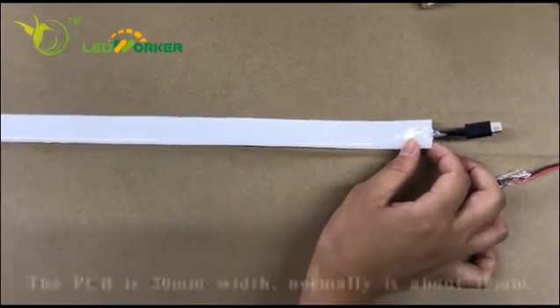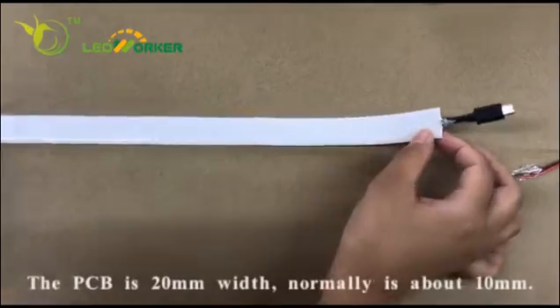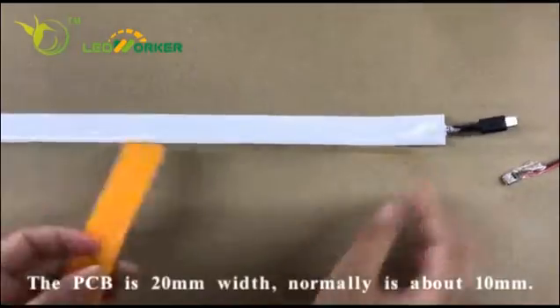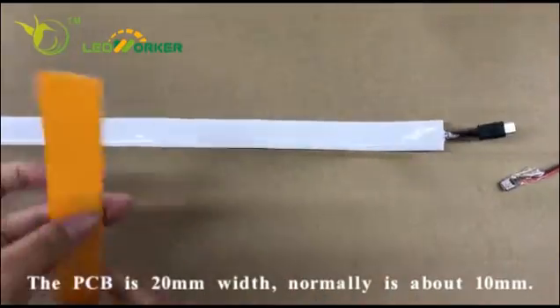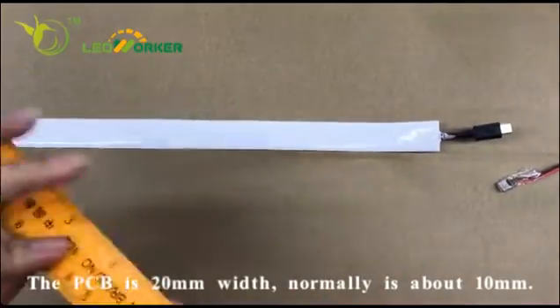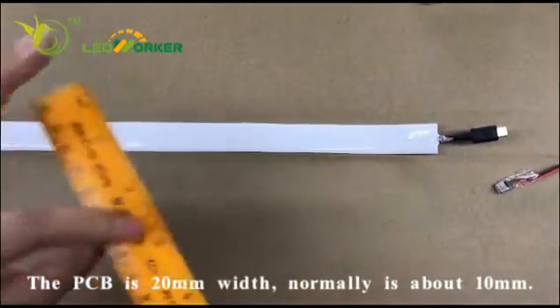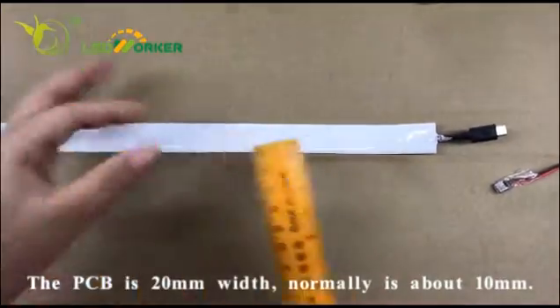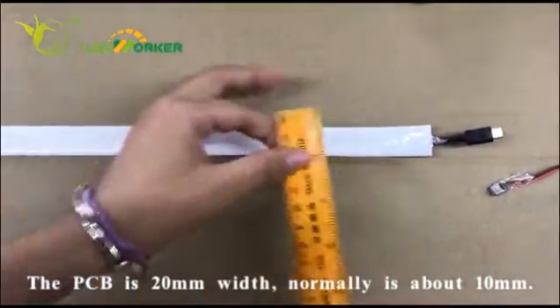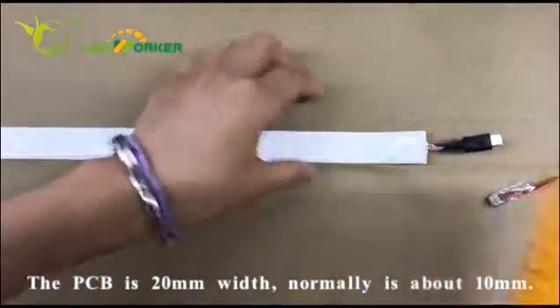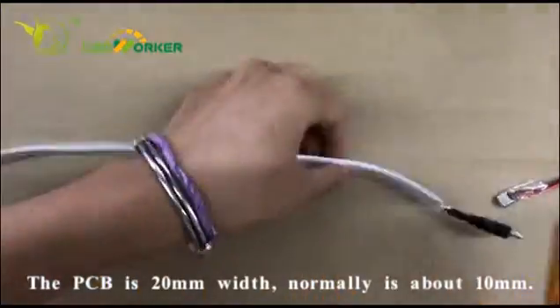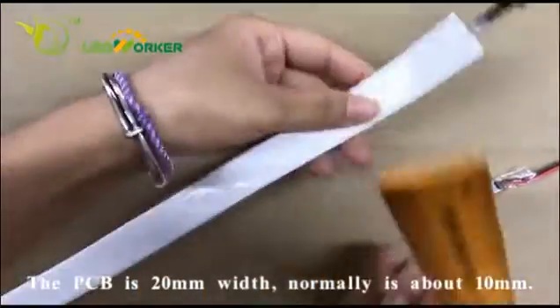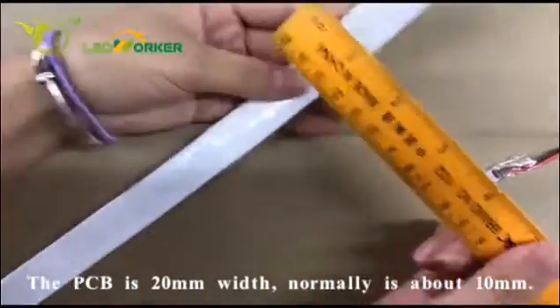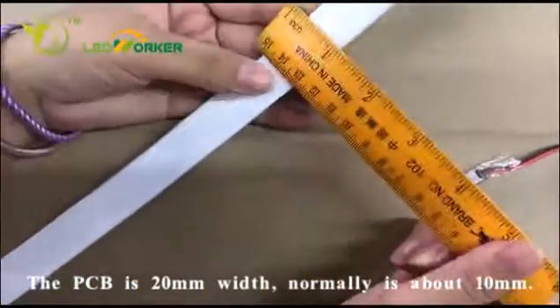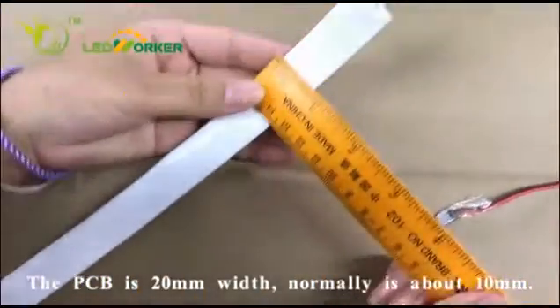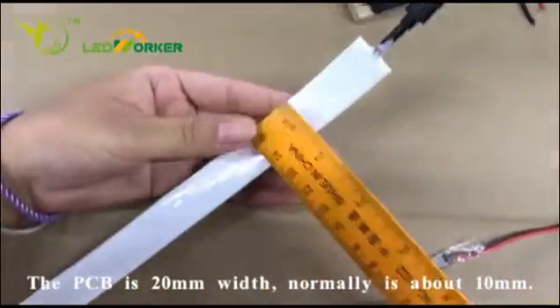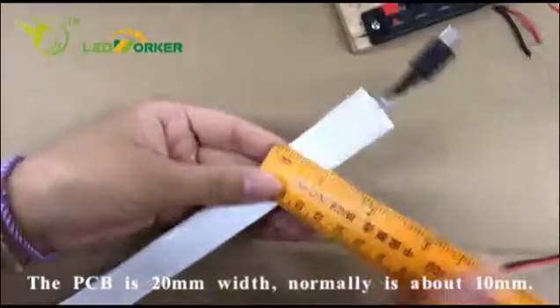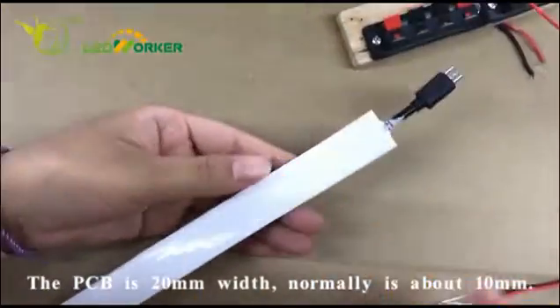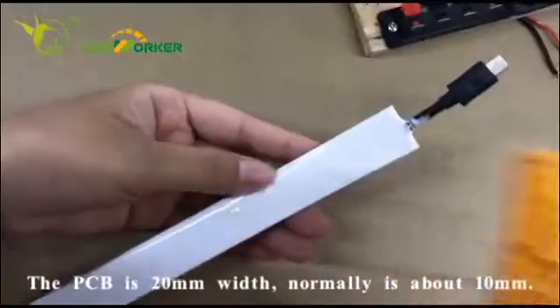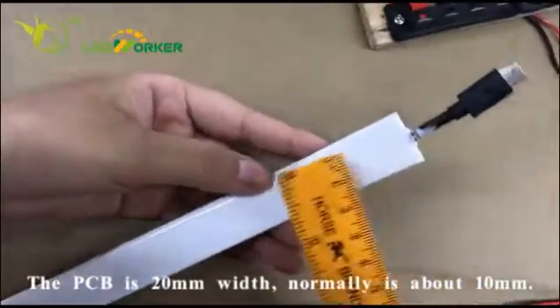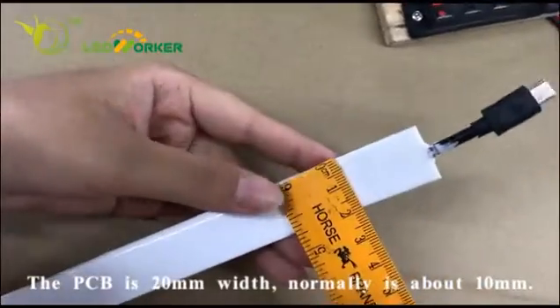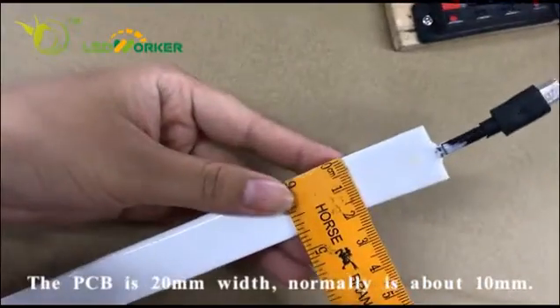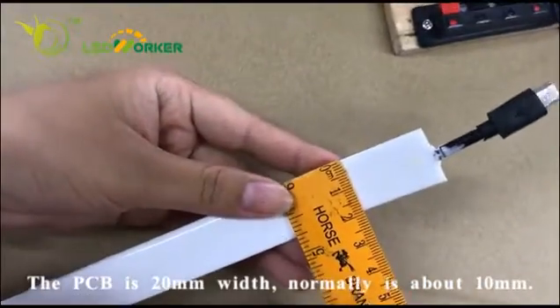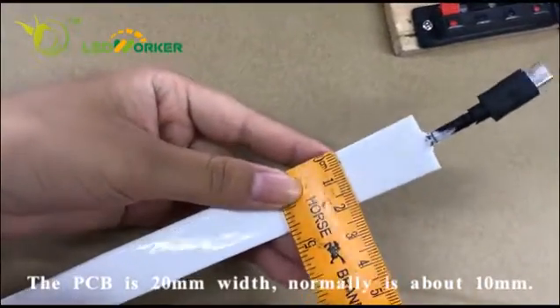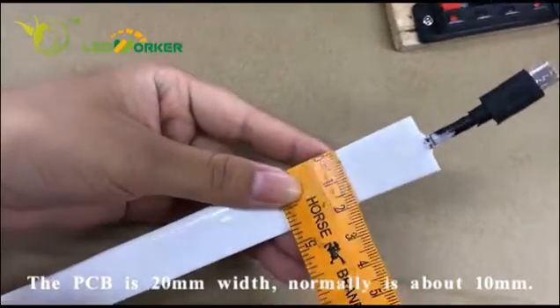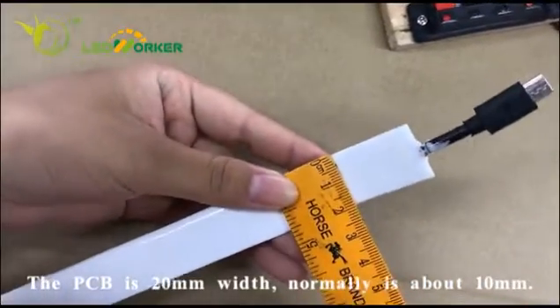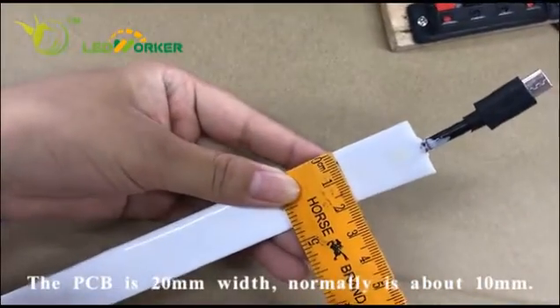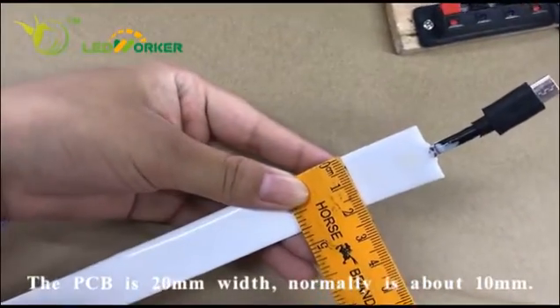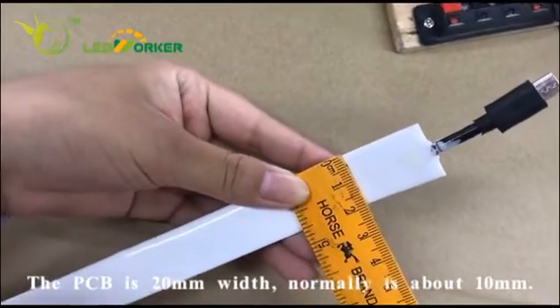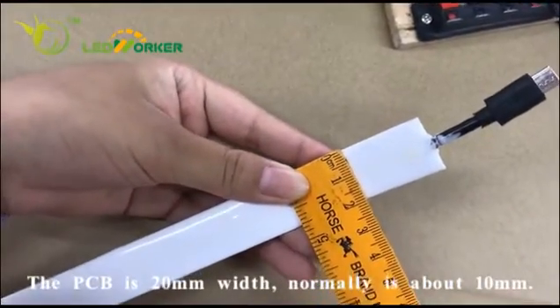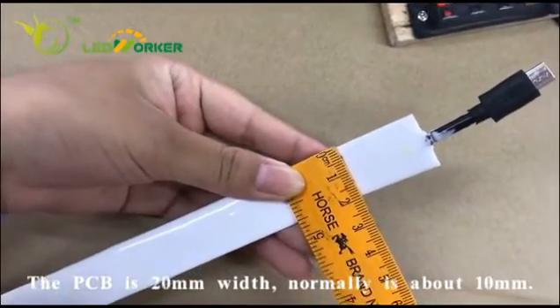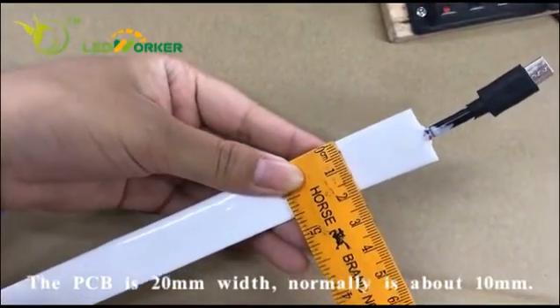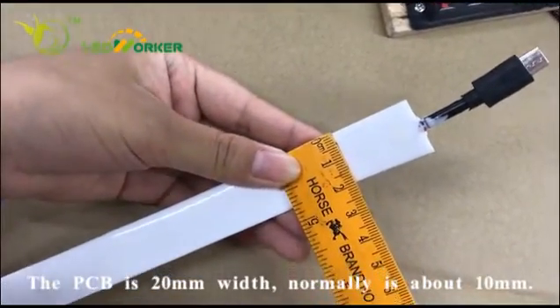Let me check here for you. The PCB board is special — cast mode for all customers. As you can see, this is about 20mm.